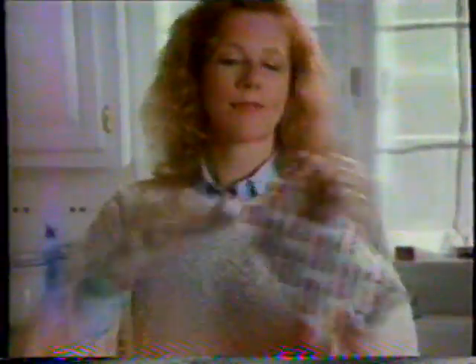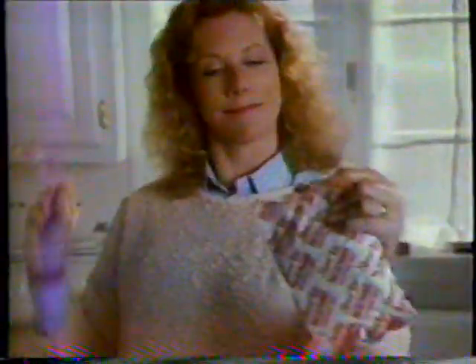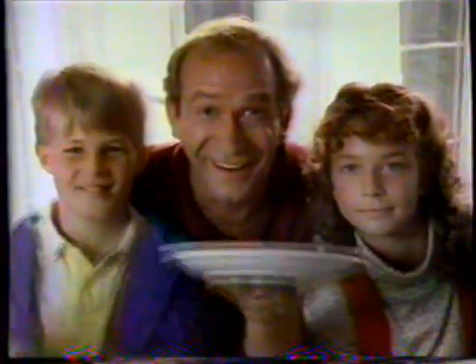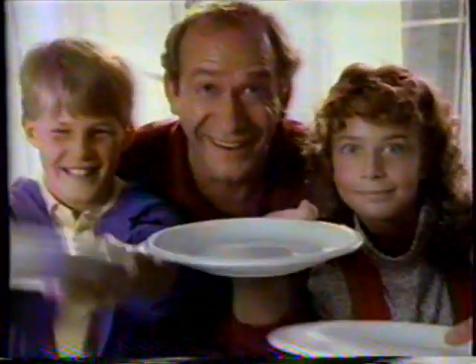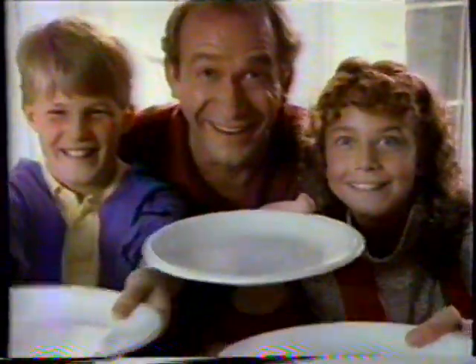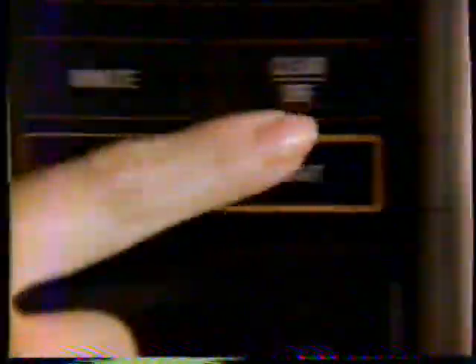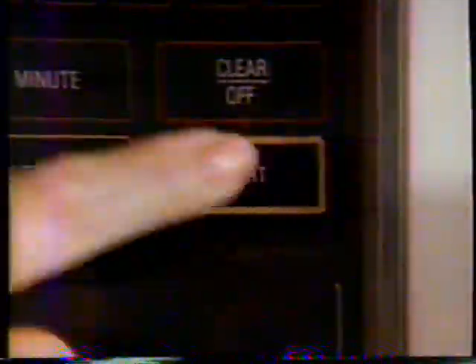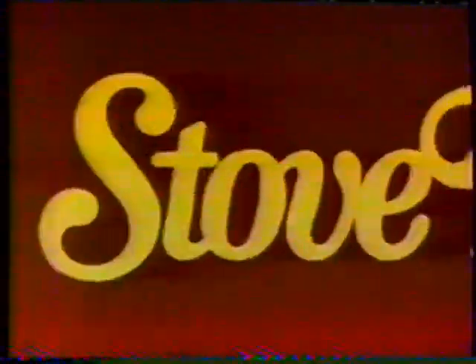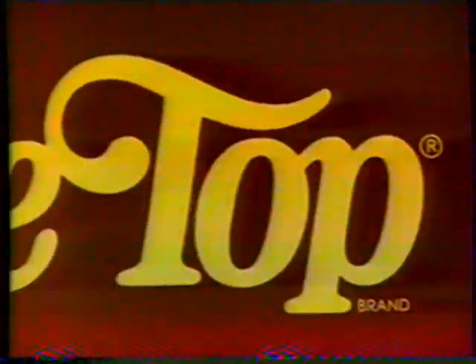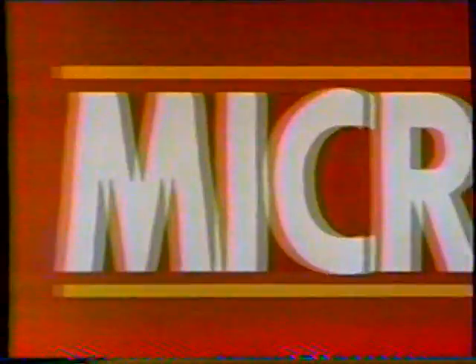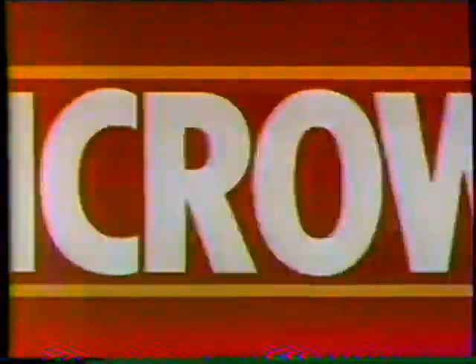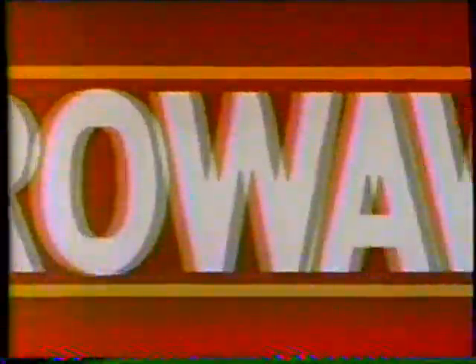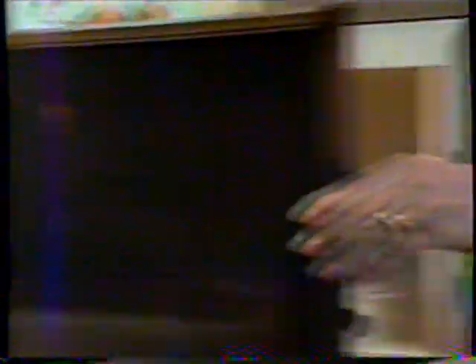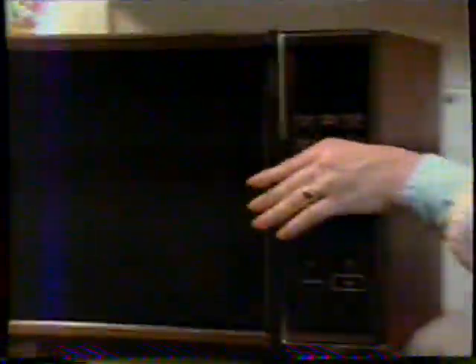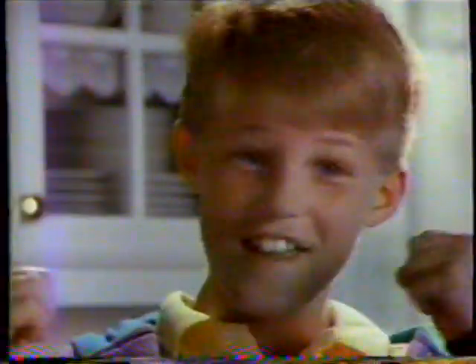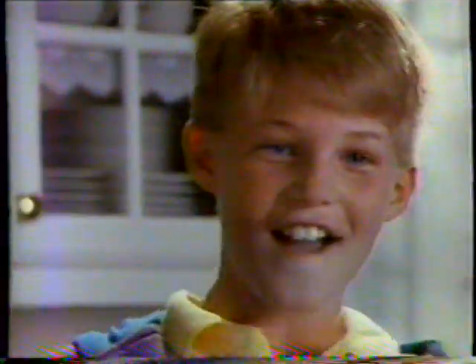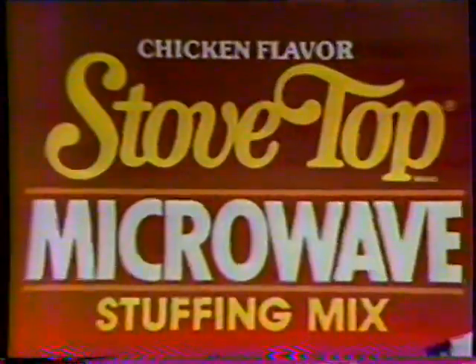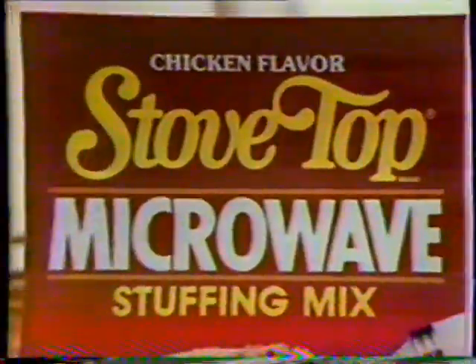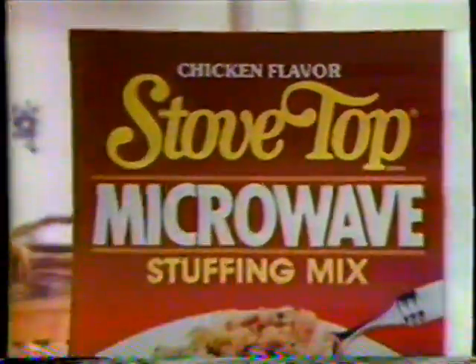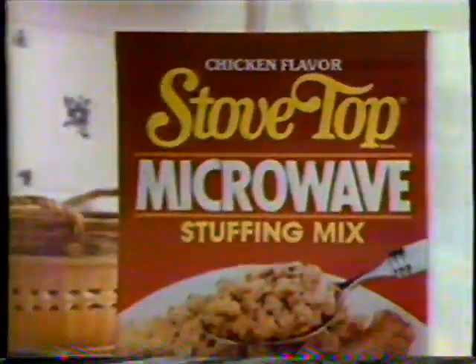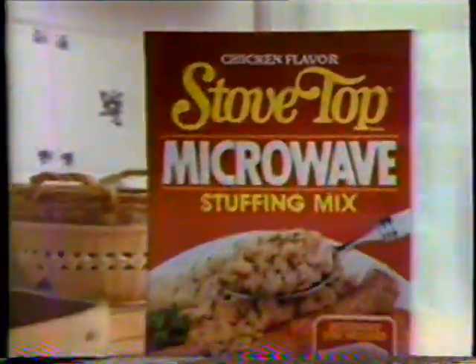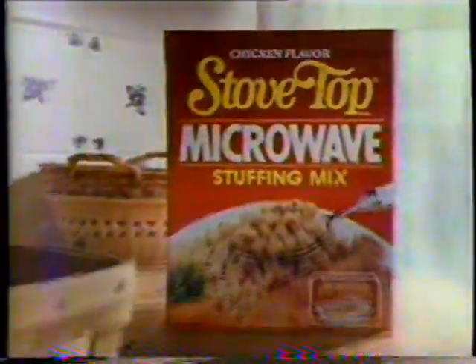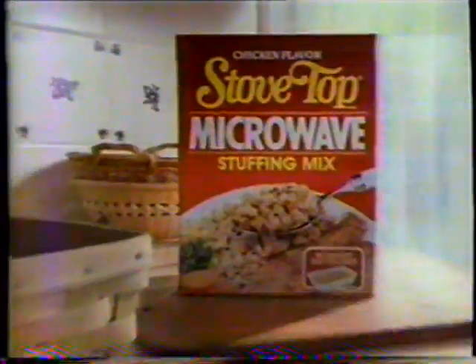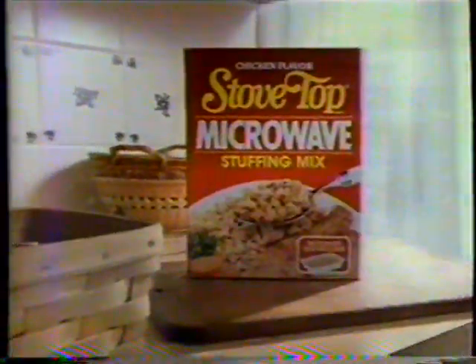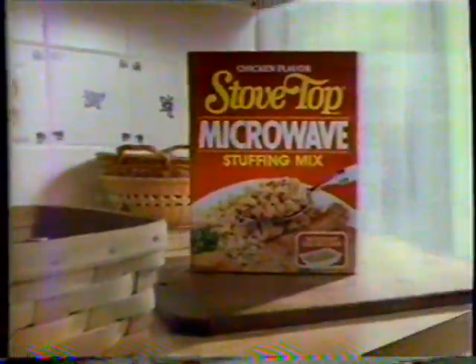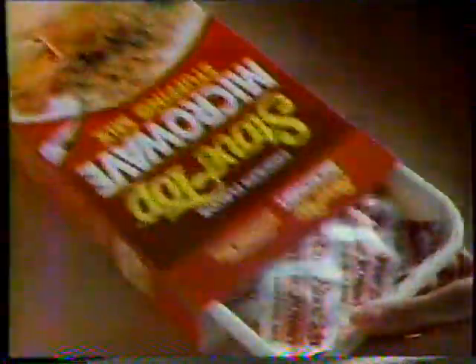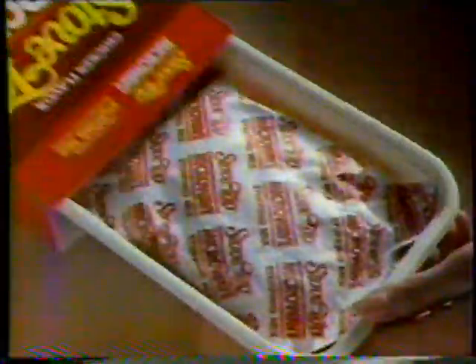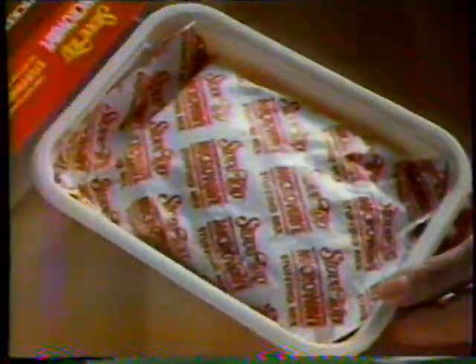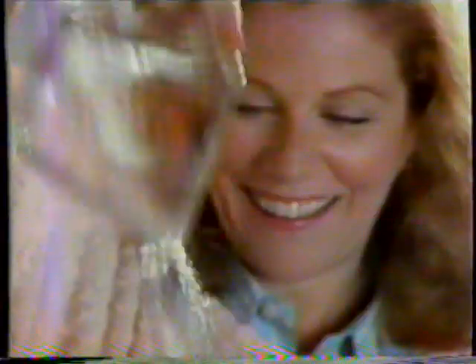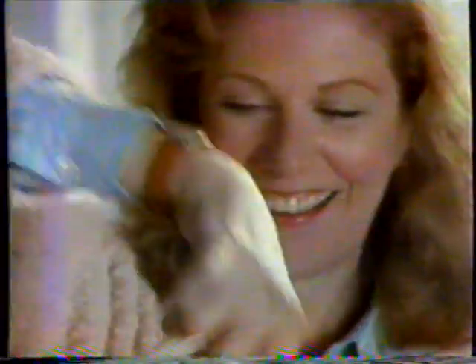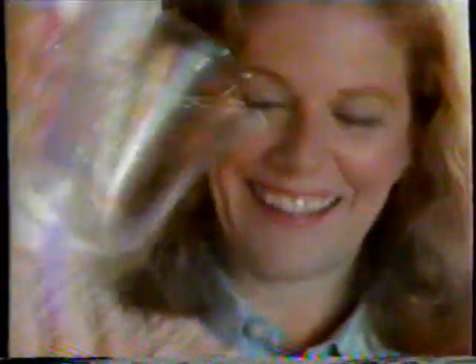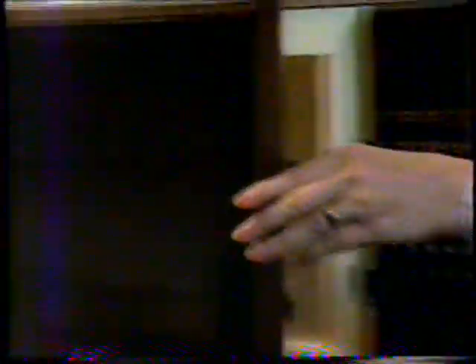Stovetop makes it easy, just push a little button. It's stovetop stuffing for your microwave oven. Yeah! Stovetop microwave stuffing is so easy to make. Just pour it into its own tray, add water, and microwave.